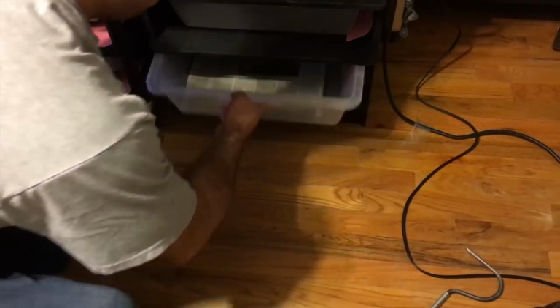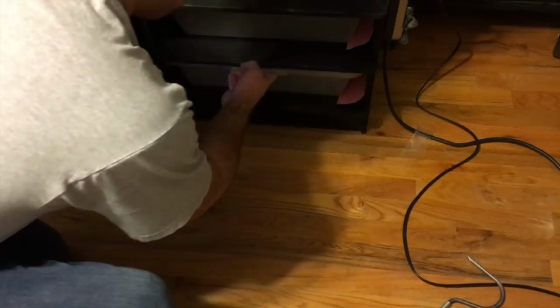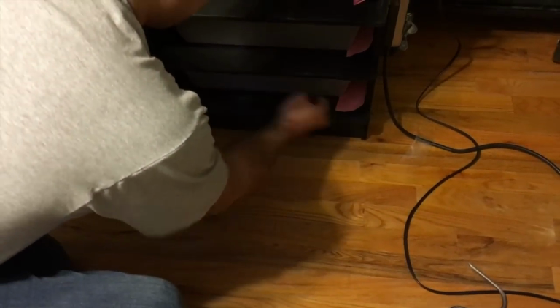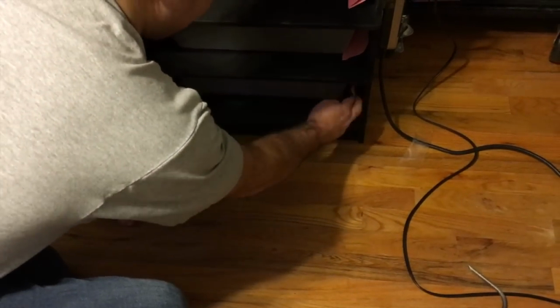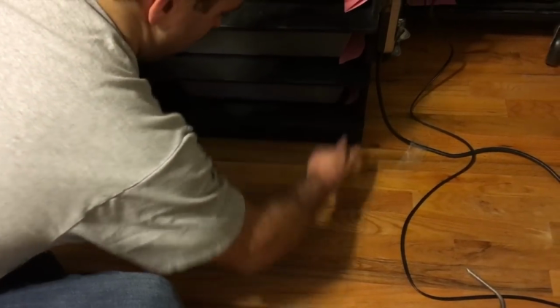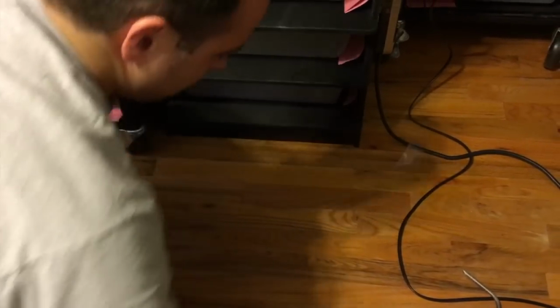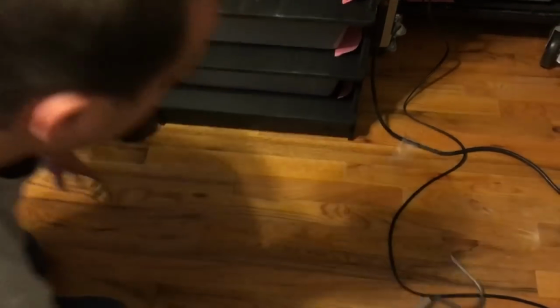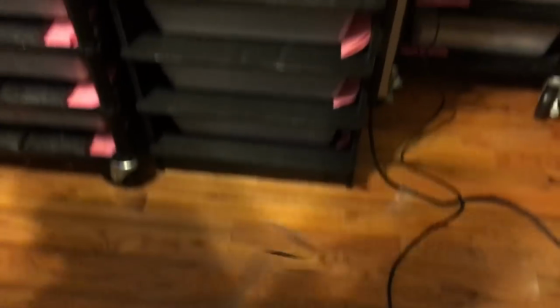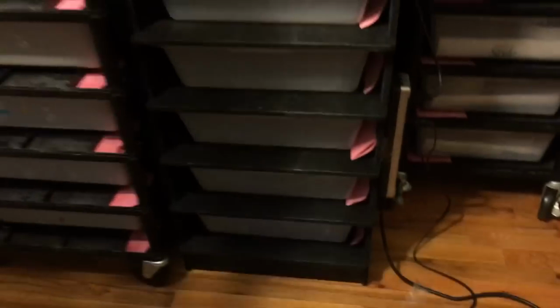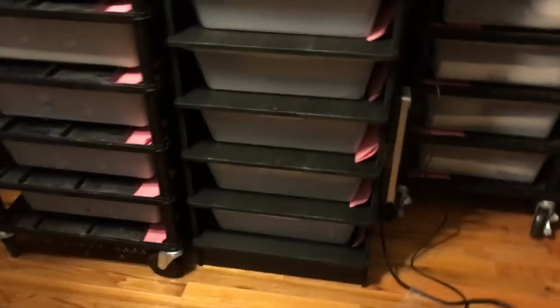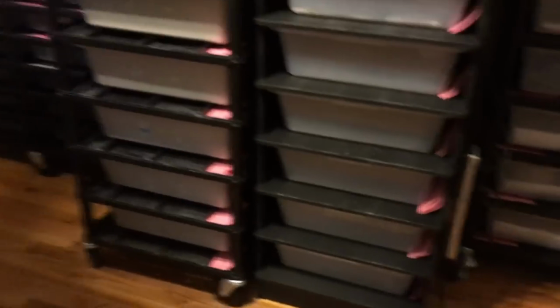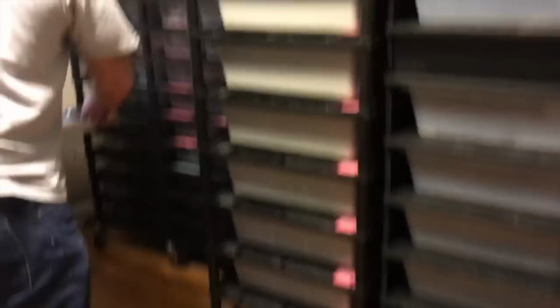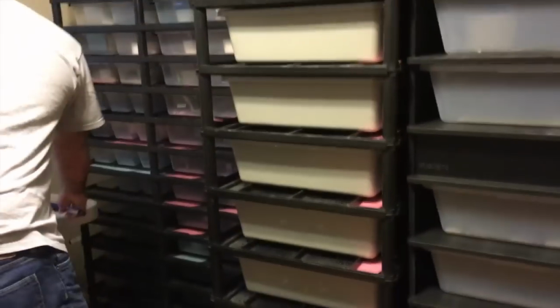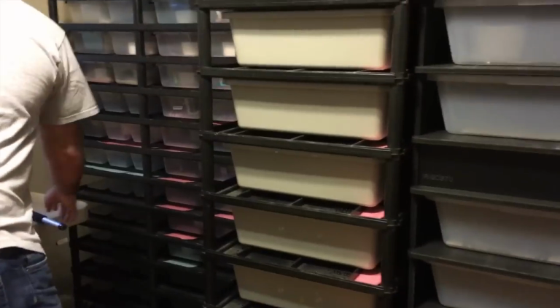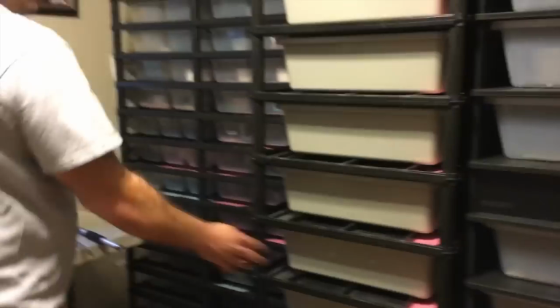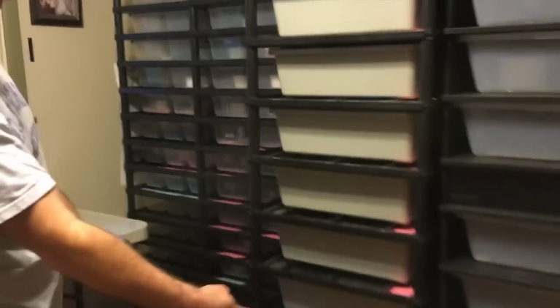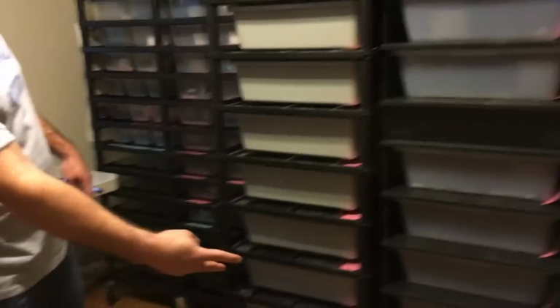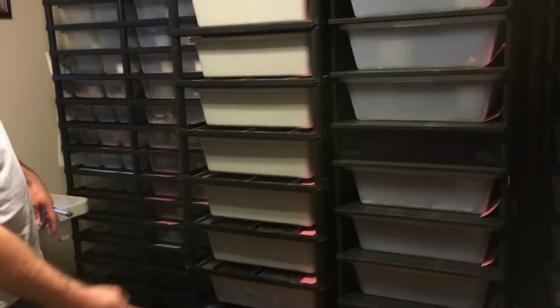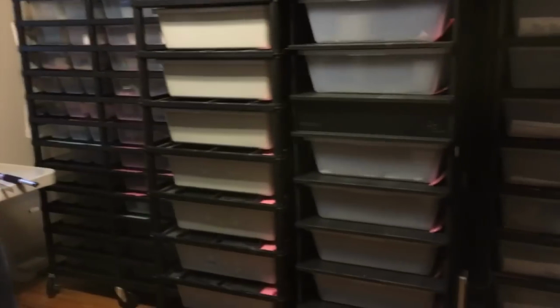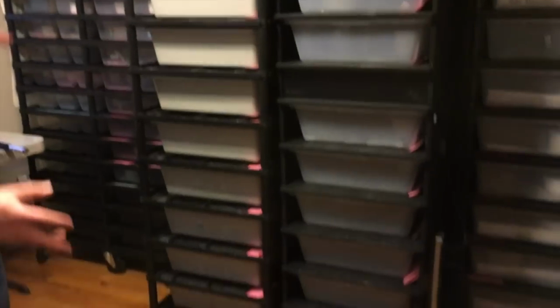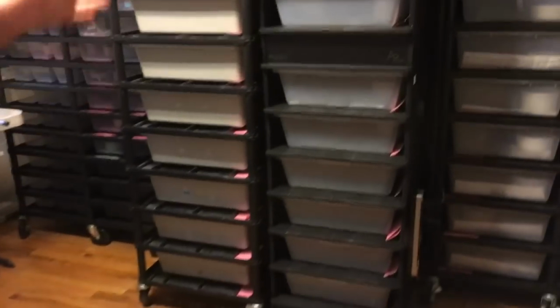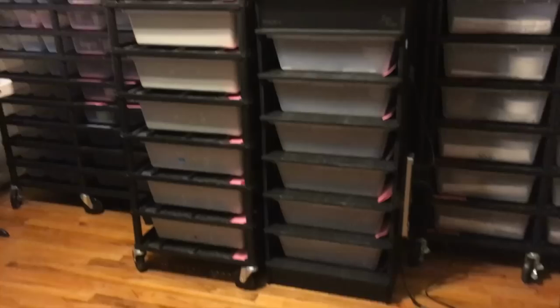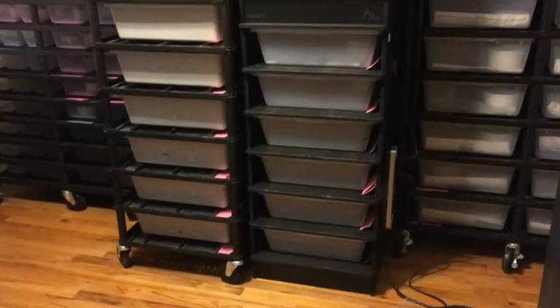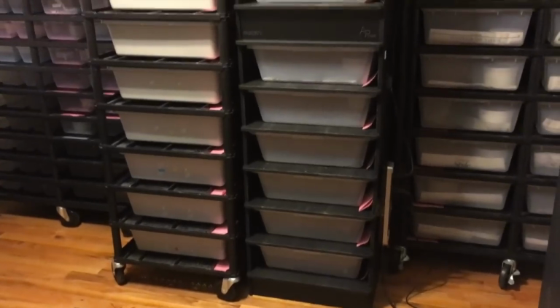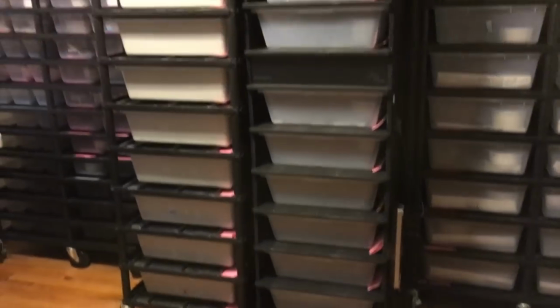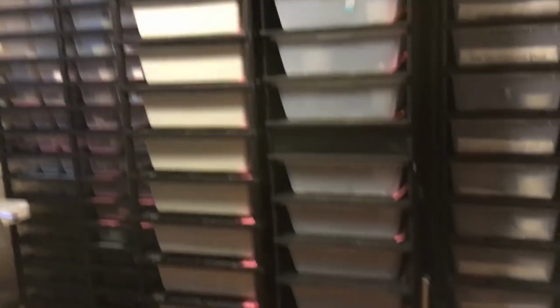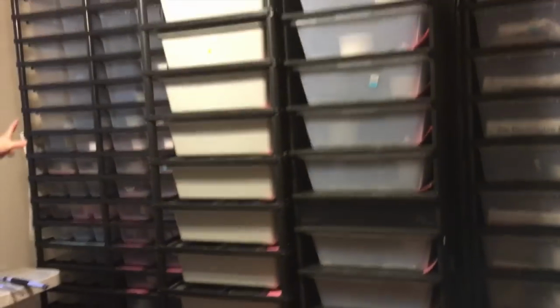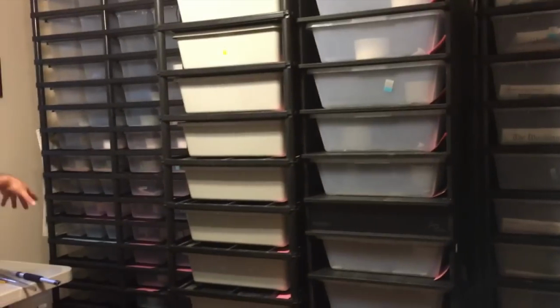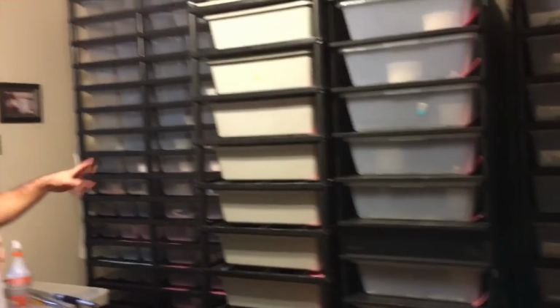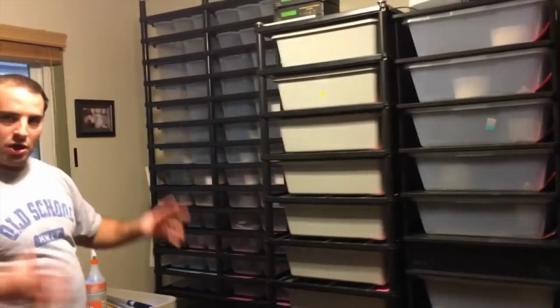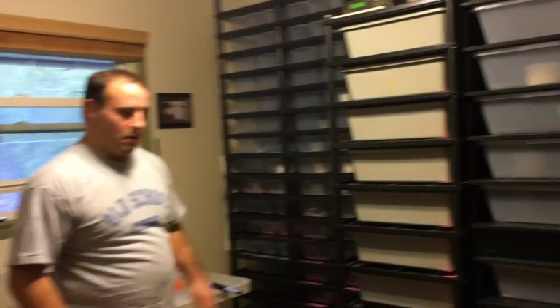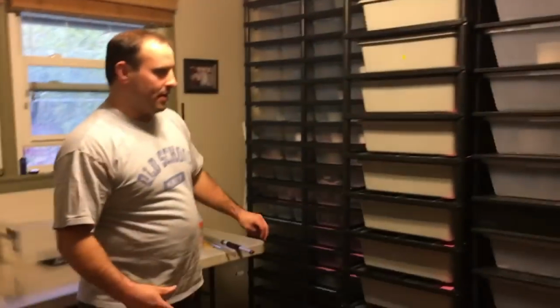By moving these four snakes over, it opens up four V-70s, so I can start to move some of the other younger females that are starting to get a little bit bigger.